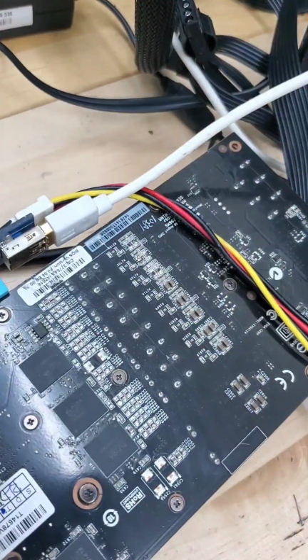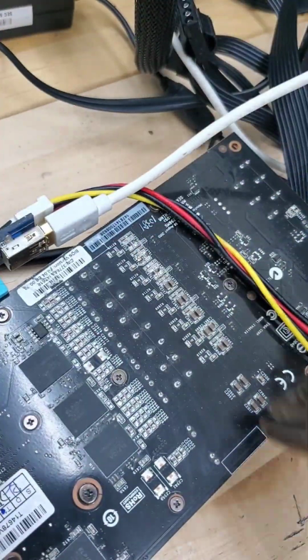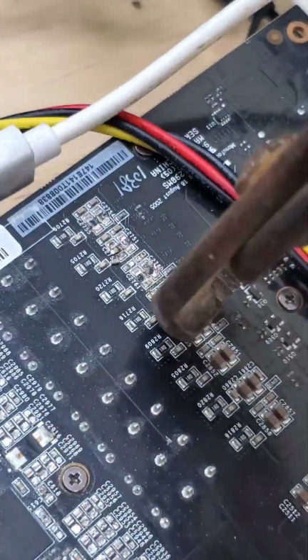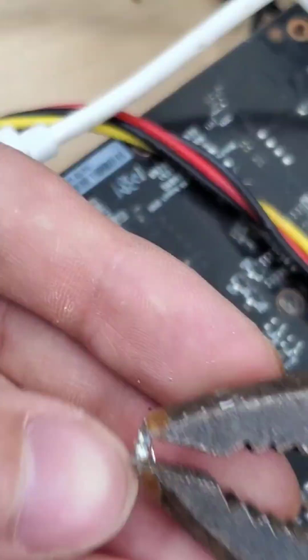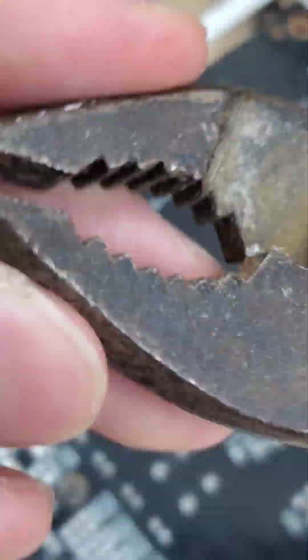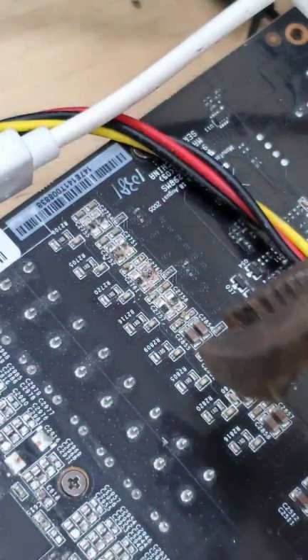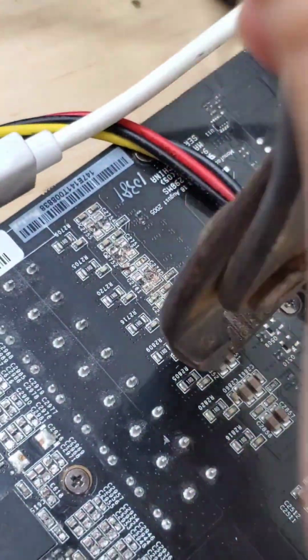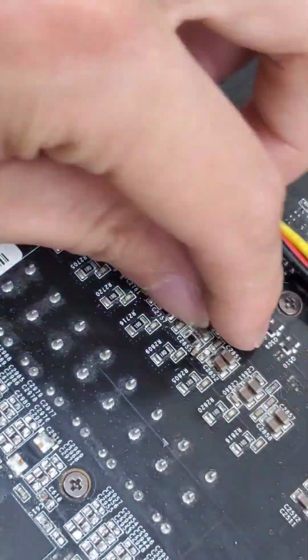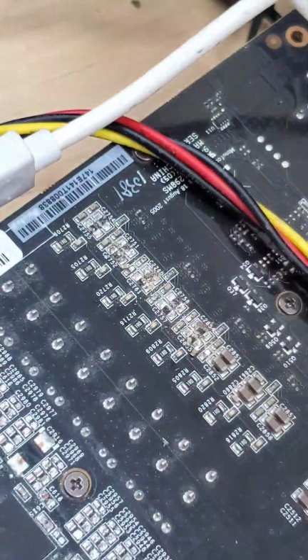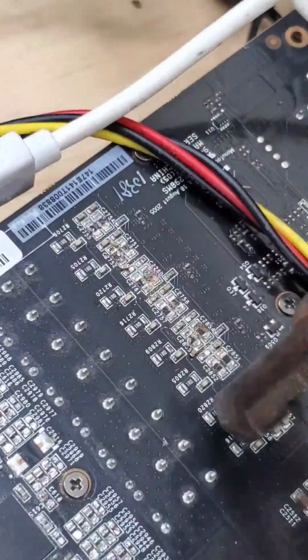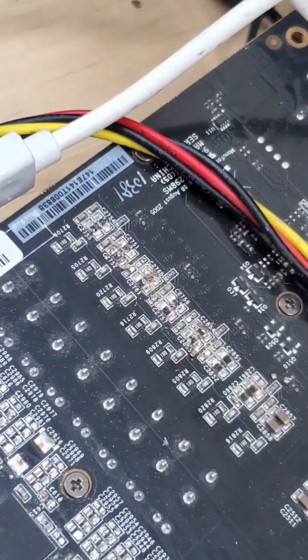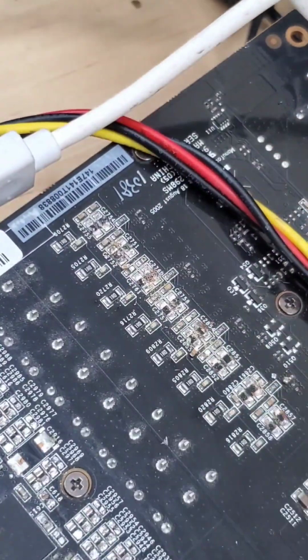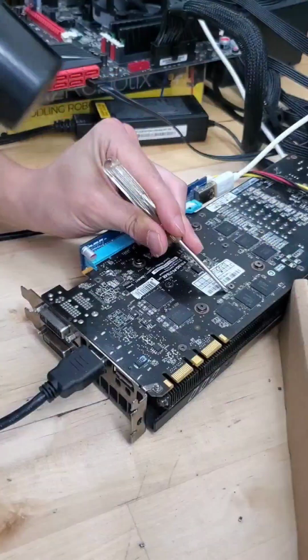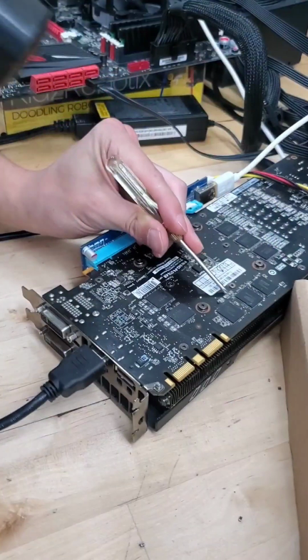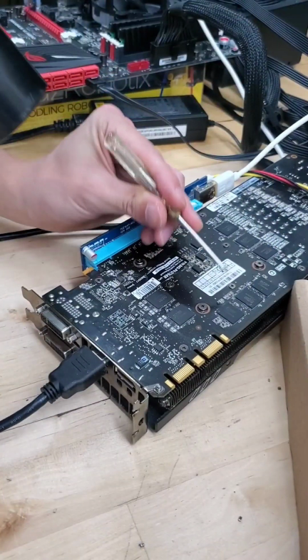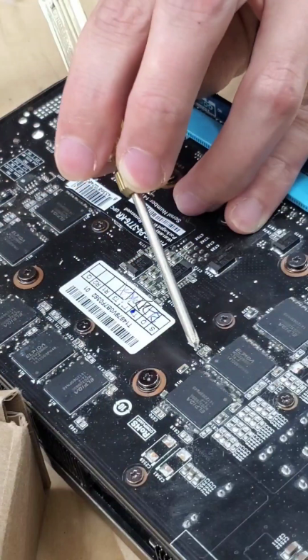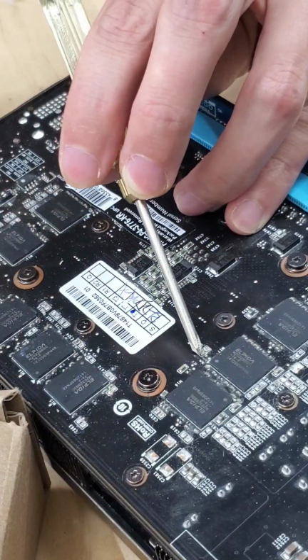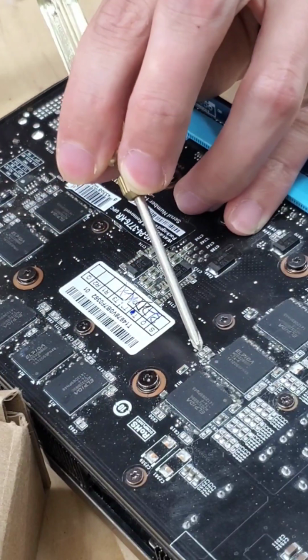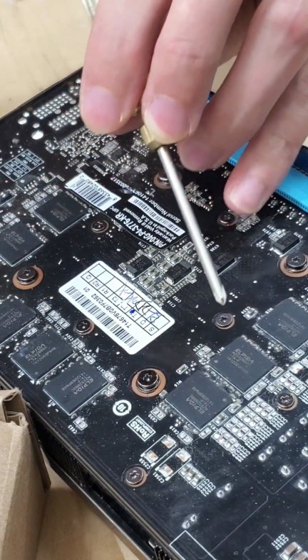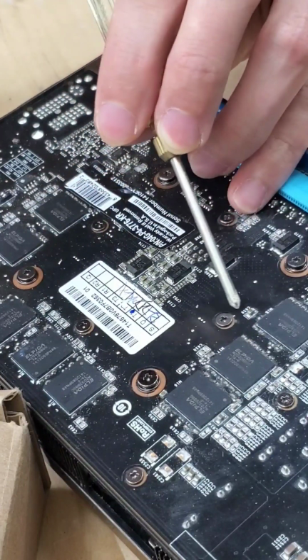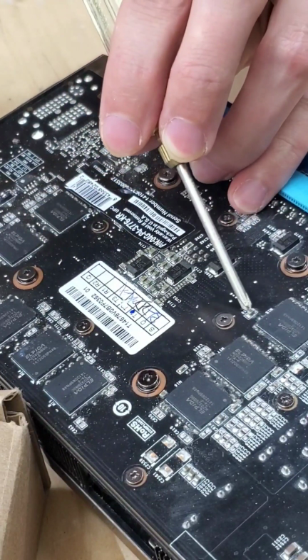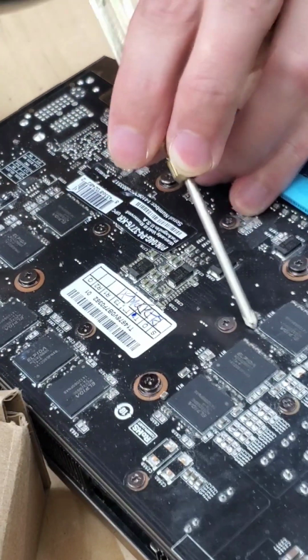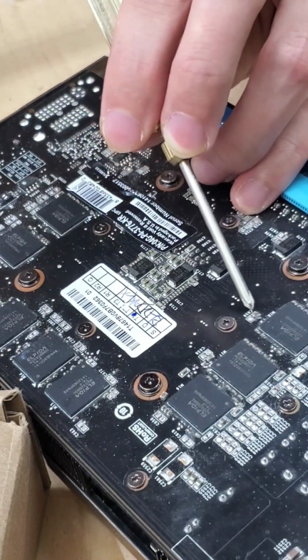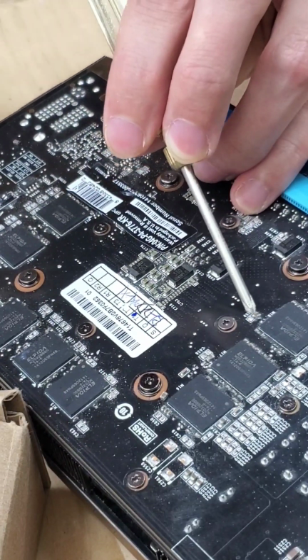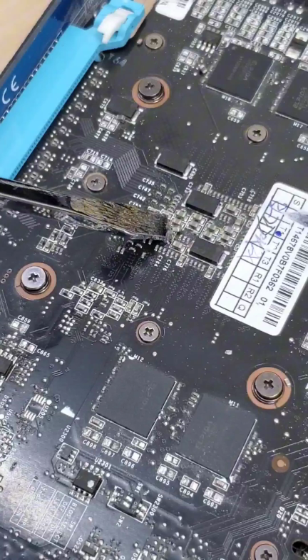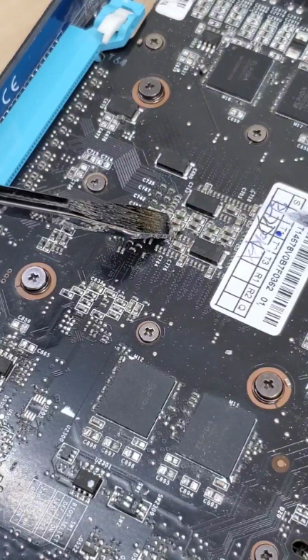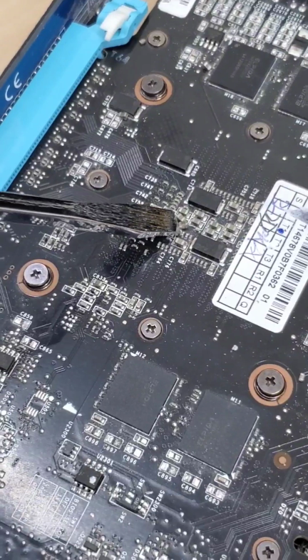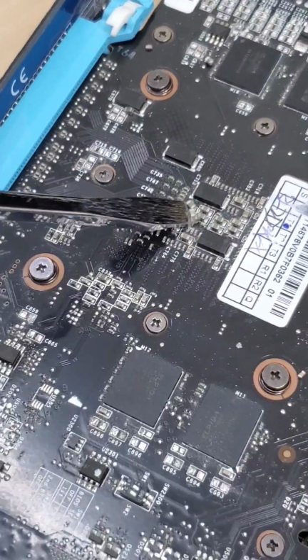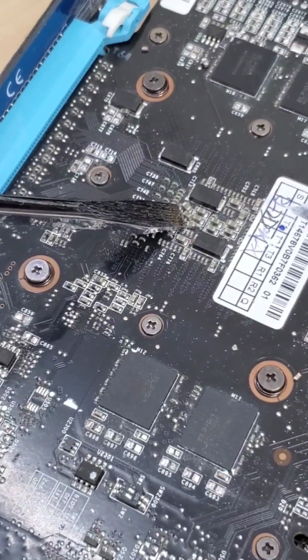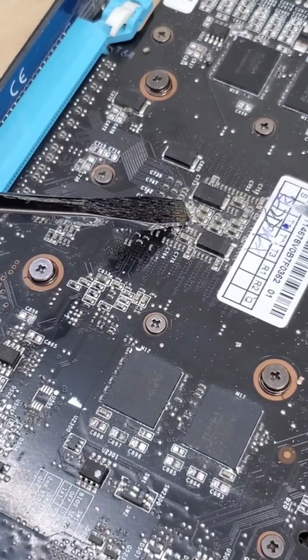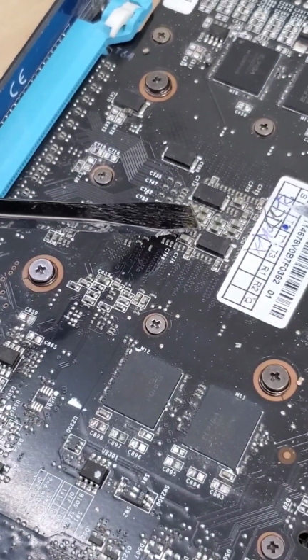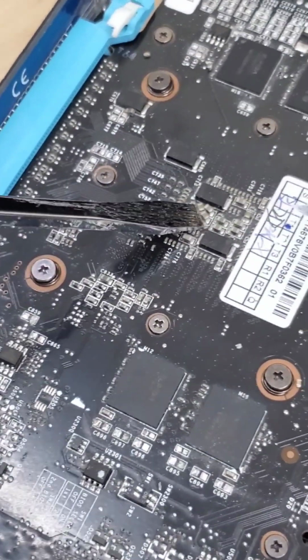After all, physically prying off electrical components from a PCB does sound kinda crazy, and it is, so please do not try this at home. But if you've been following this series, then you know that our GPU has still worked after taking off 2, 4, 6, and even 8 capacitors.